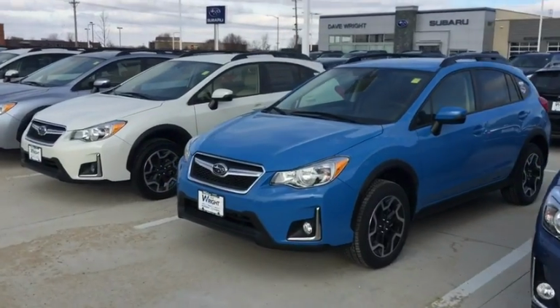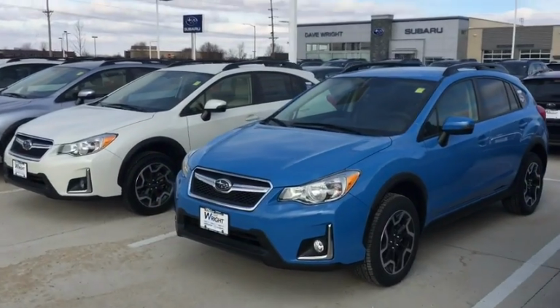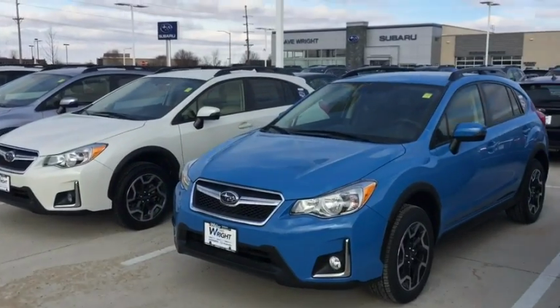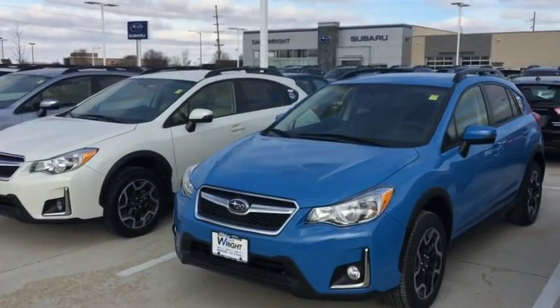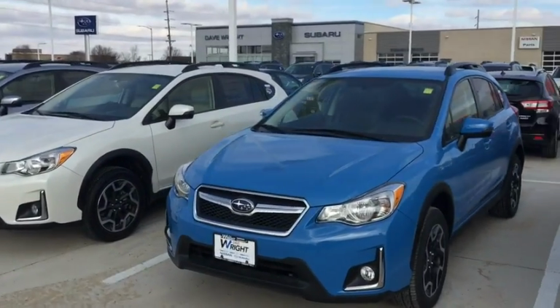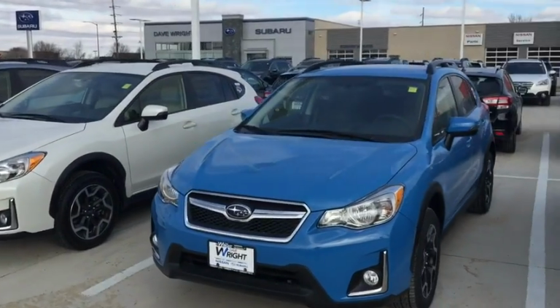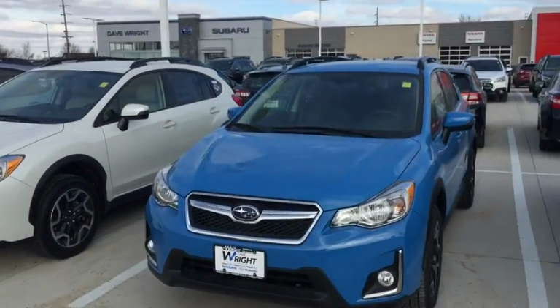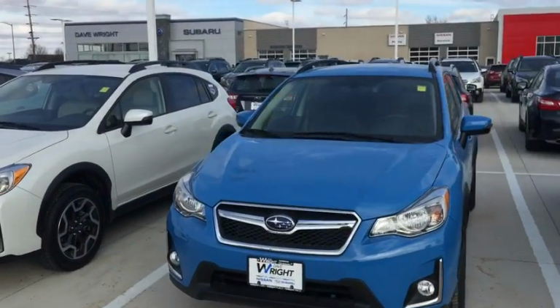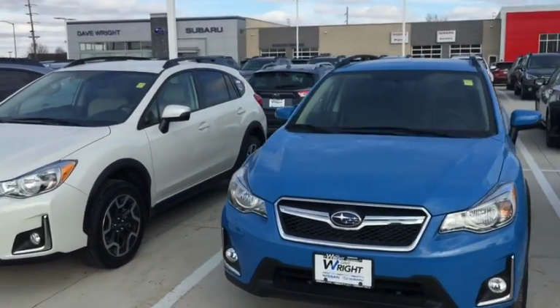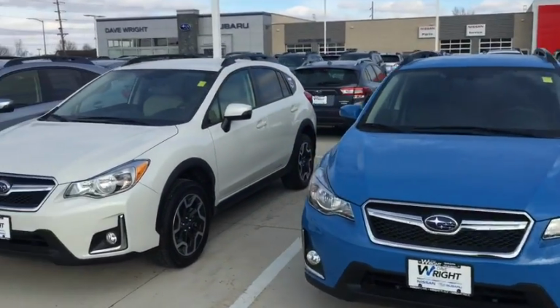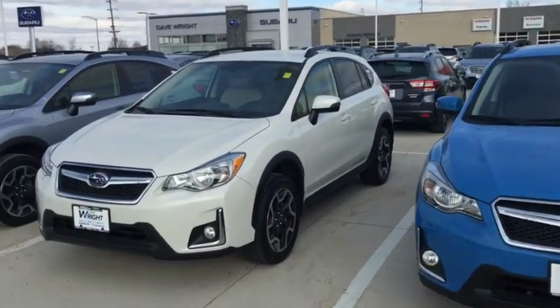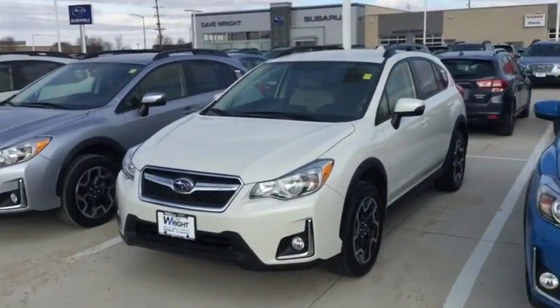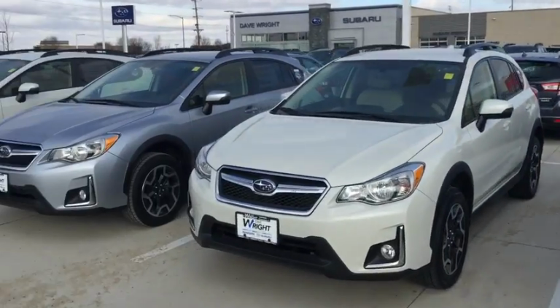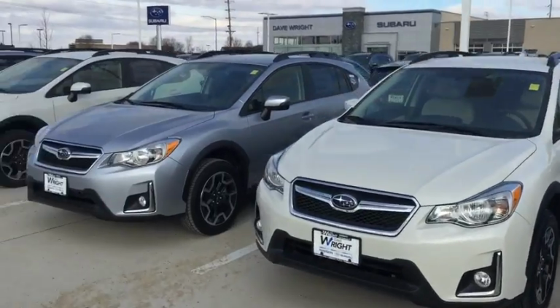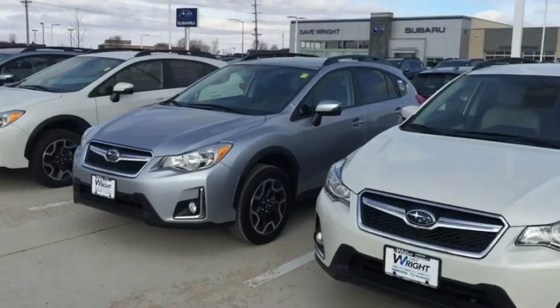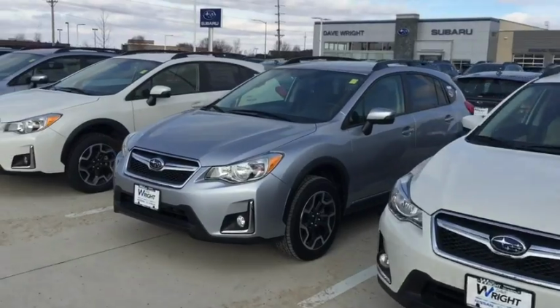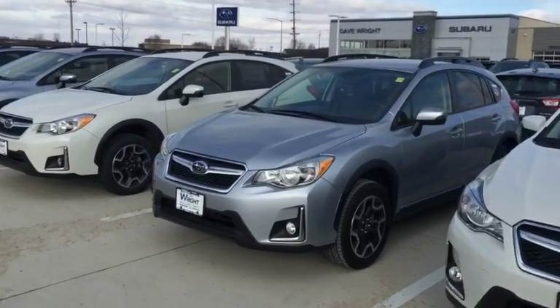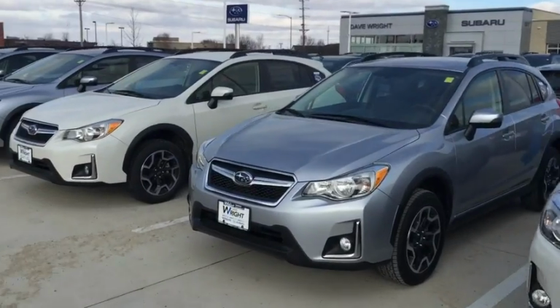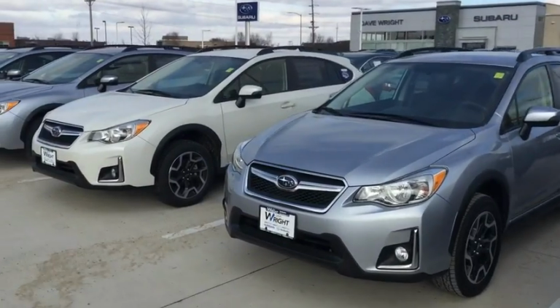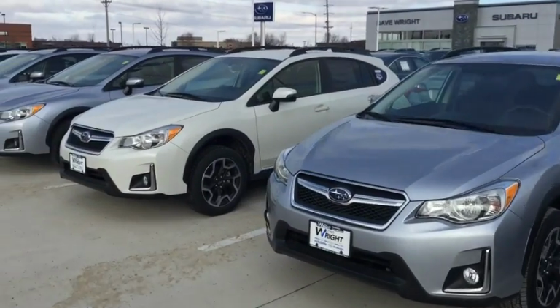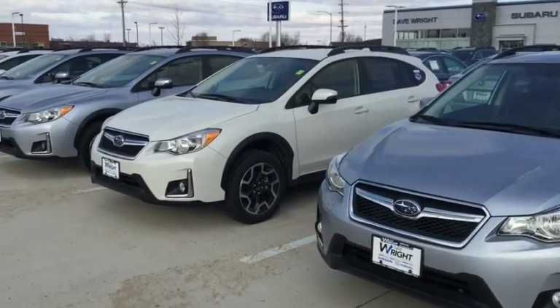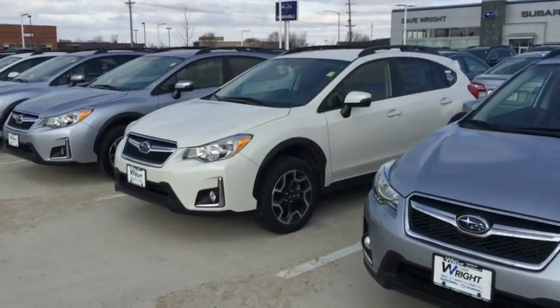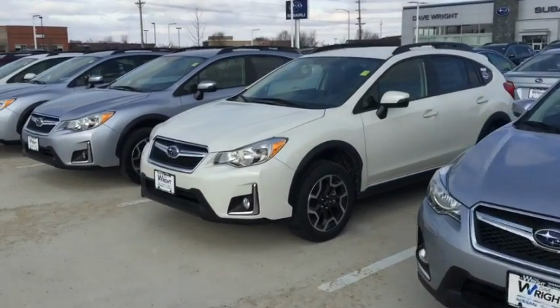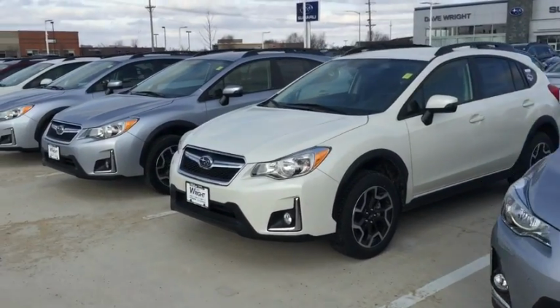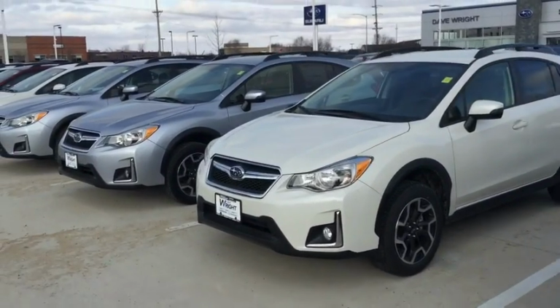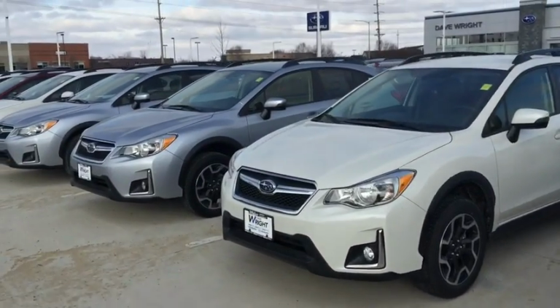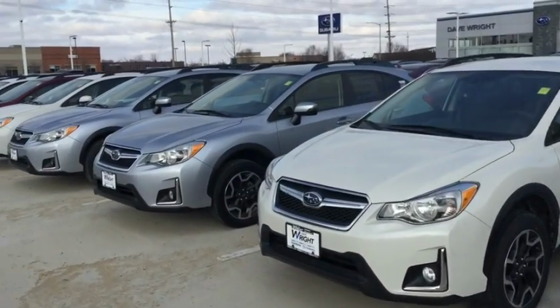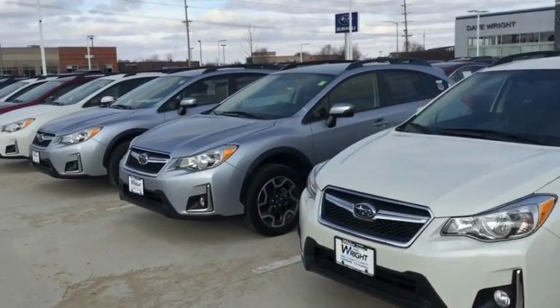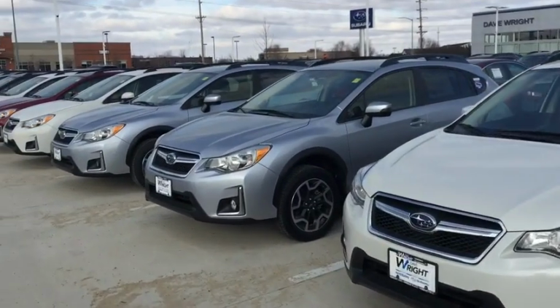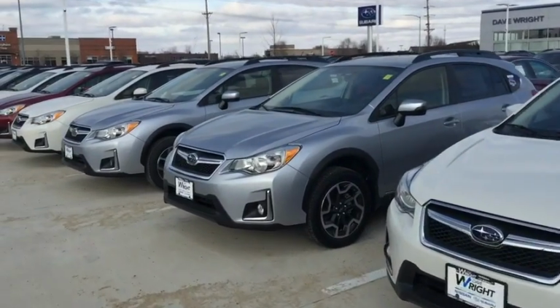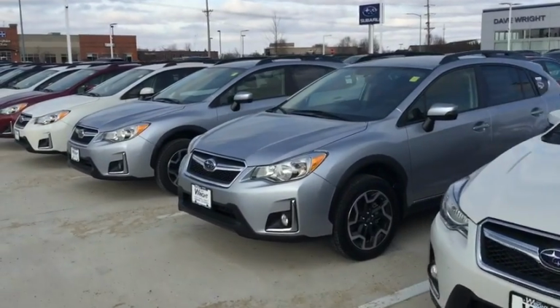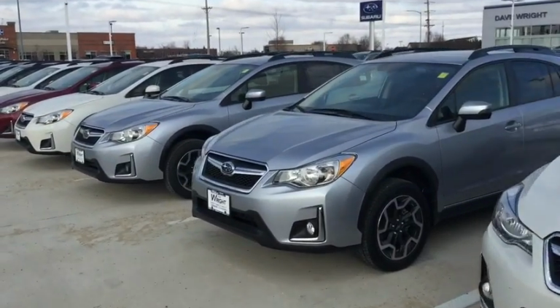Here's the ever so popular Hyper Blue, but I have a huge selection — Ice Silver Metallic, Pearl White, Red, Black — you name it.